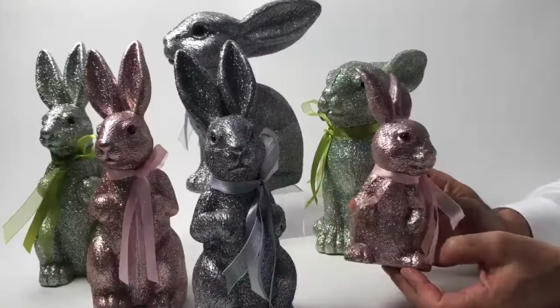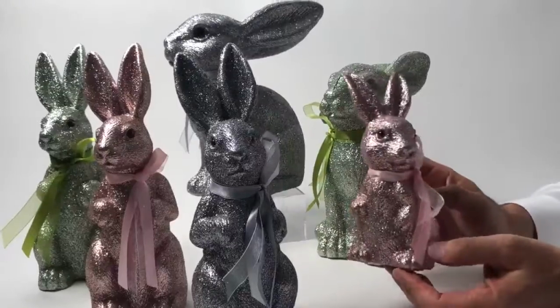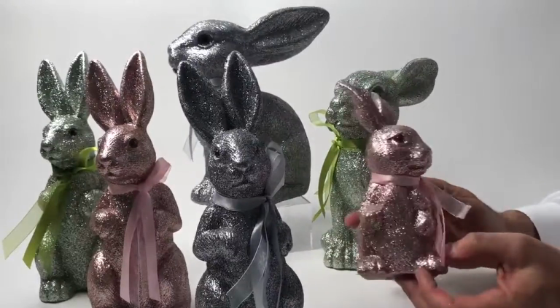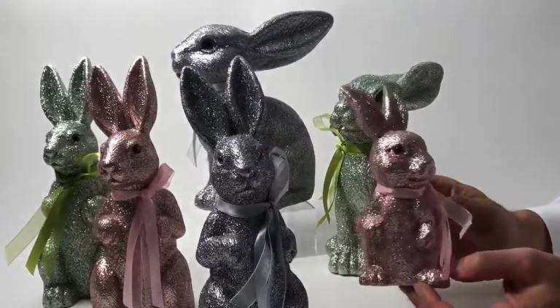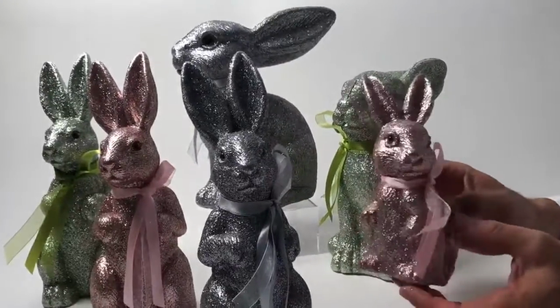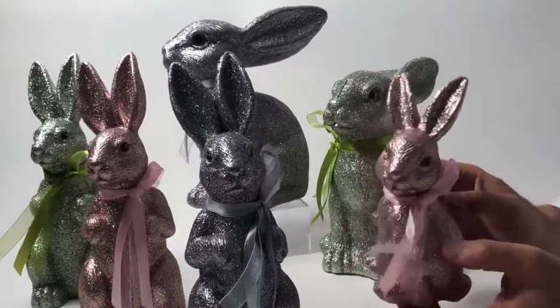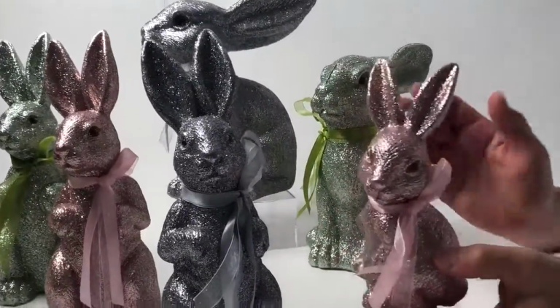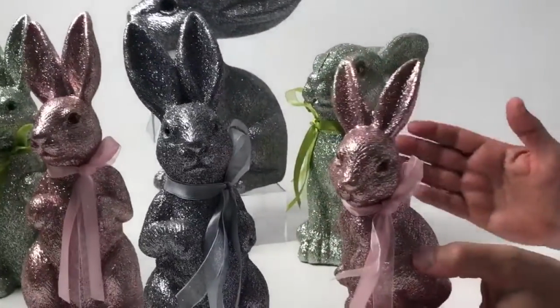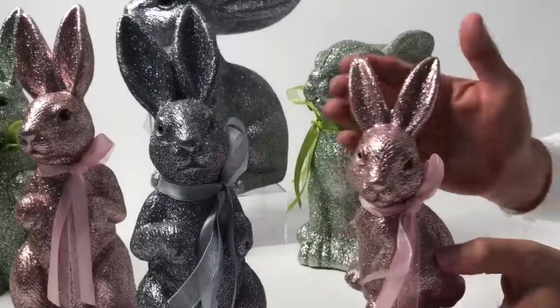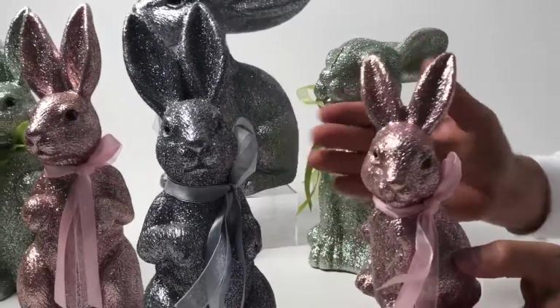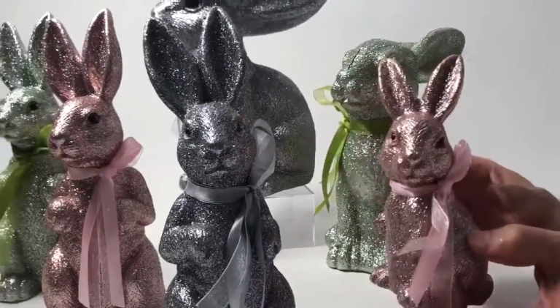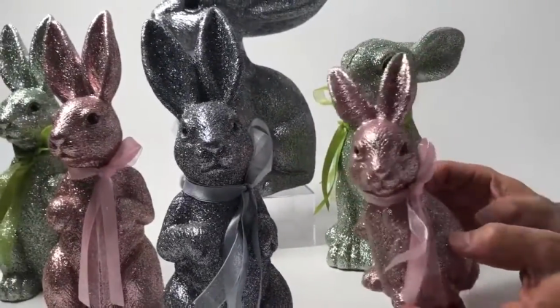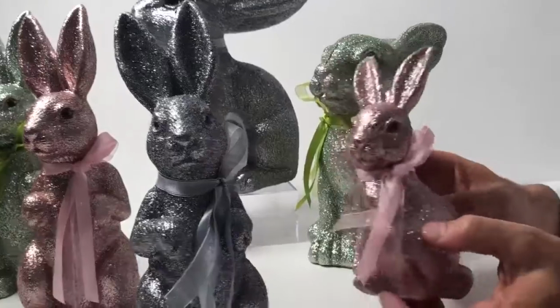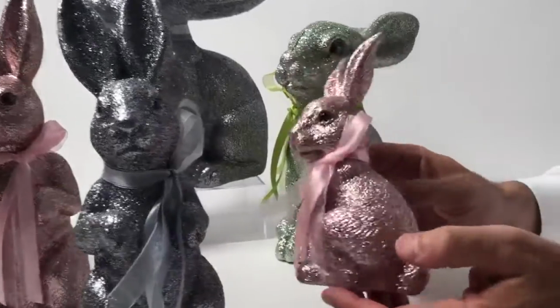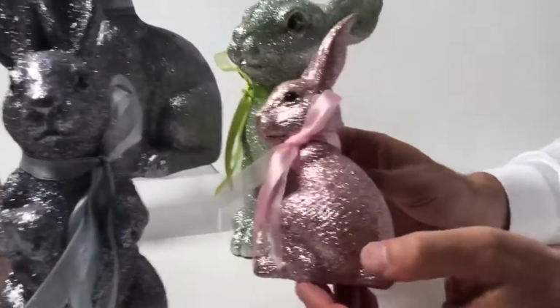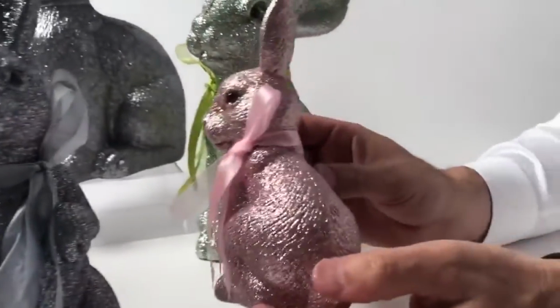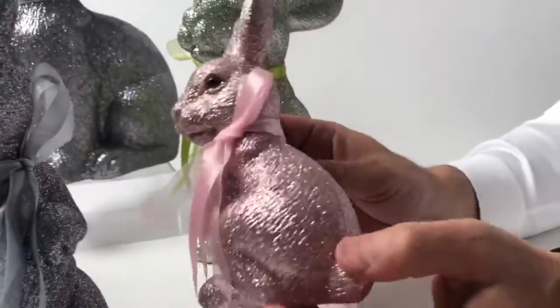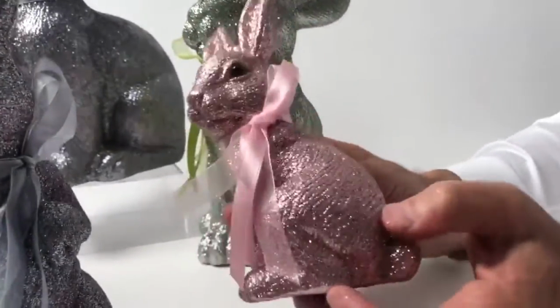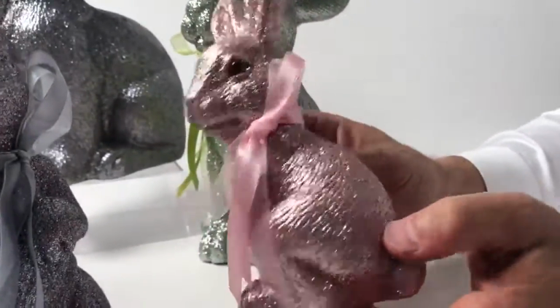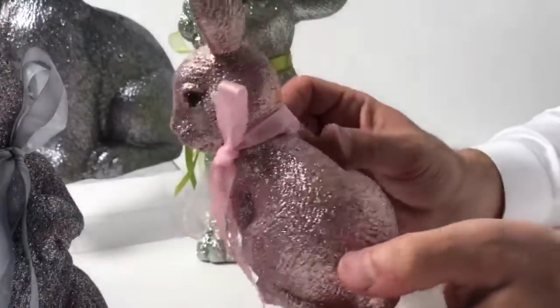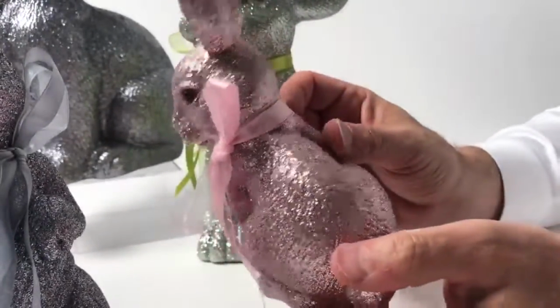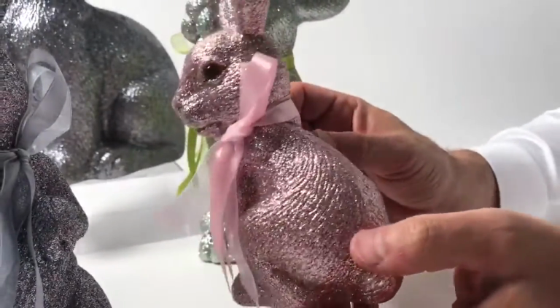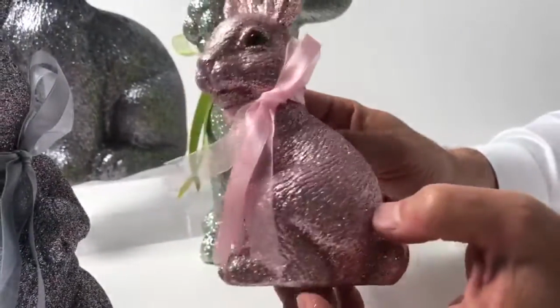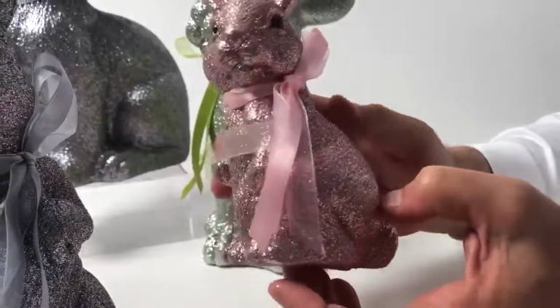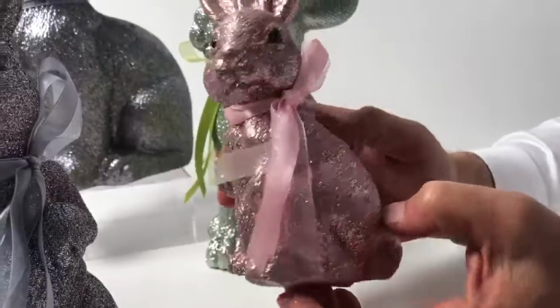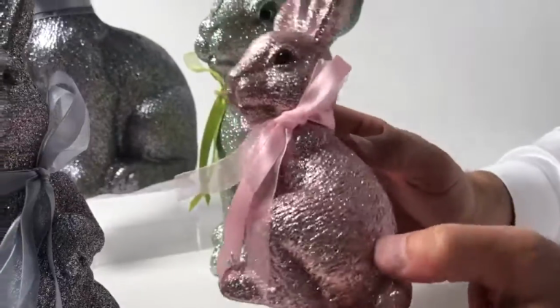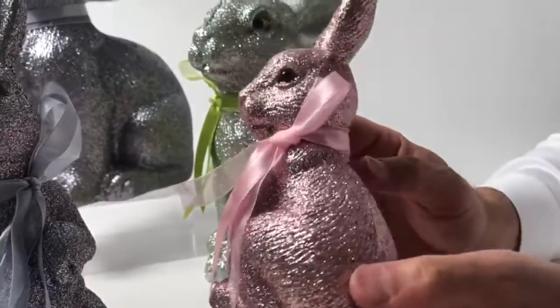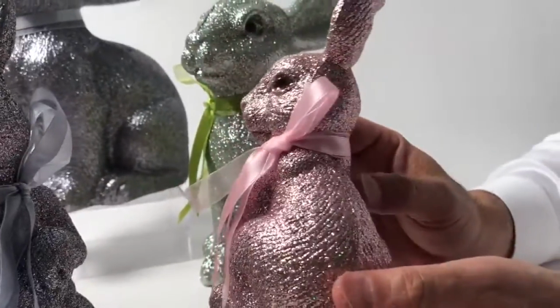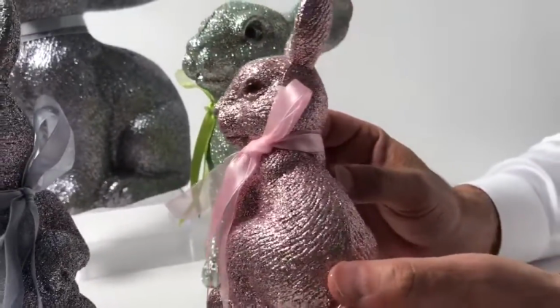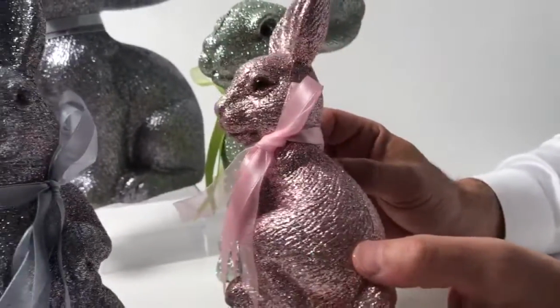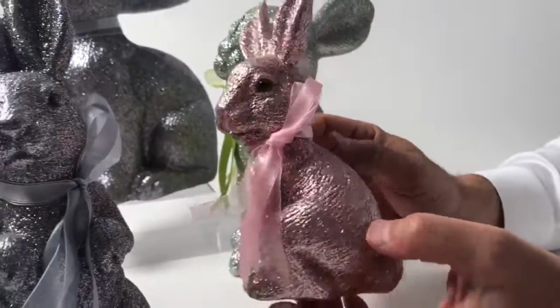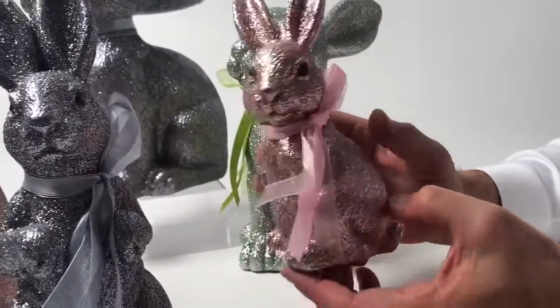Here we have some beautifully sculpted bunnies — some are sitting, some are standing. I love the effect of the glitter, the color, and the metallic on them. There are three different color palettes: the green, the silver, and the pink.